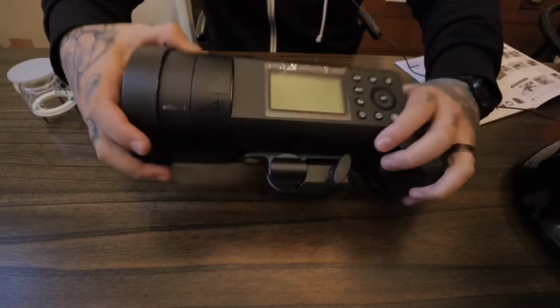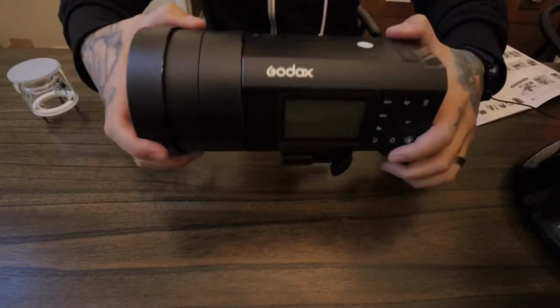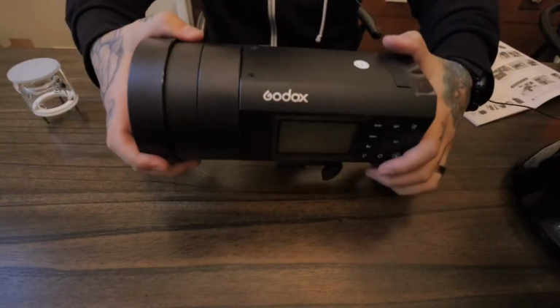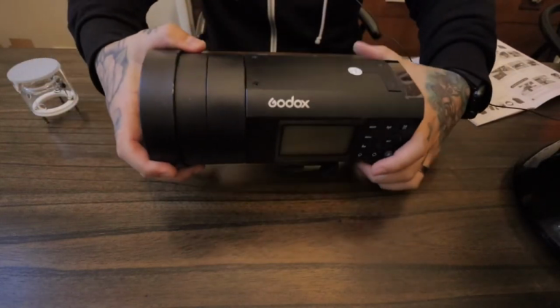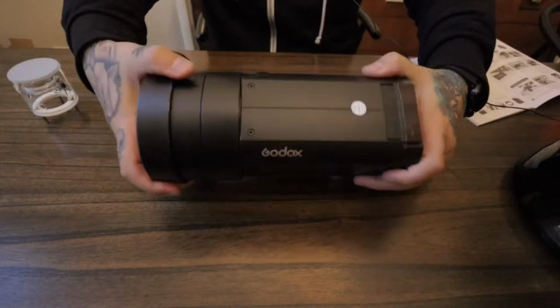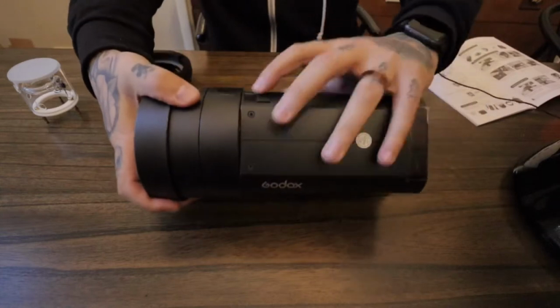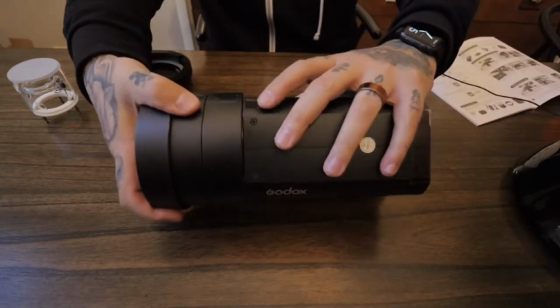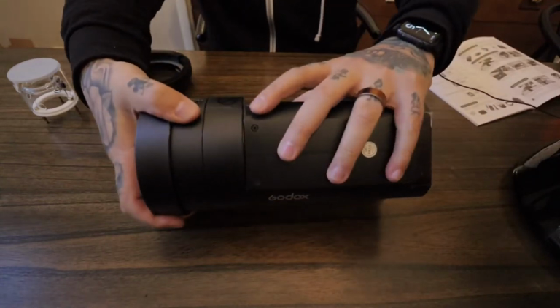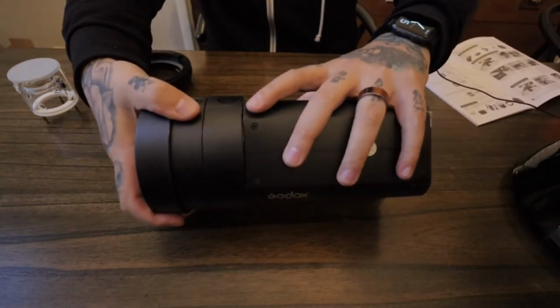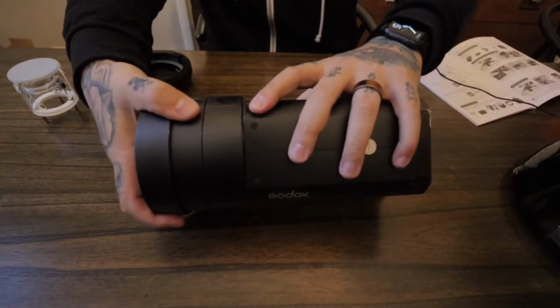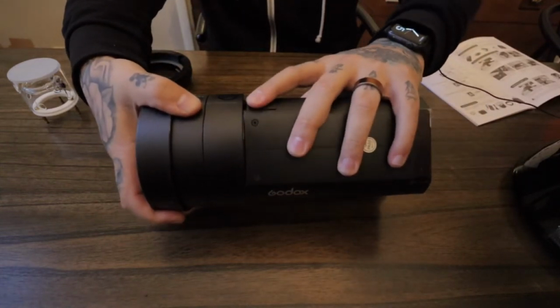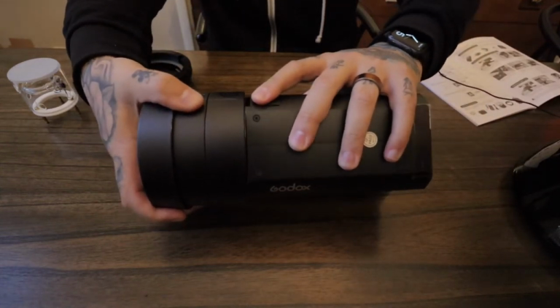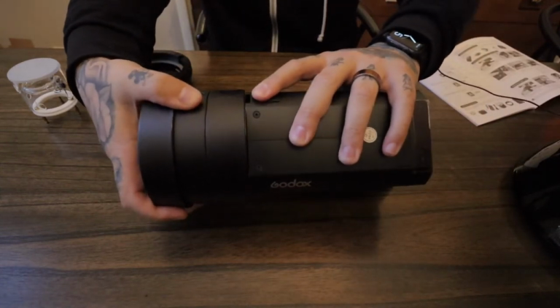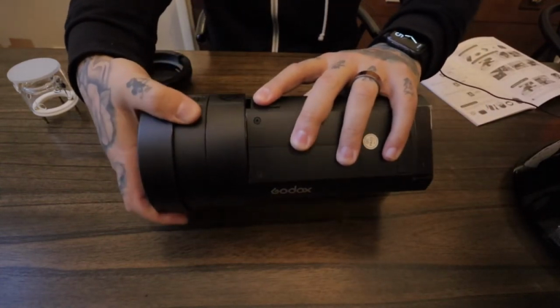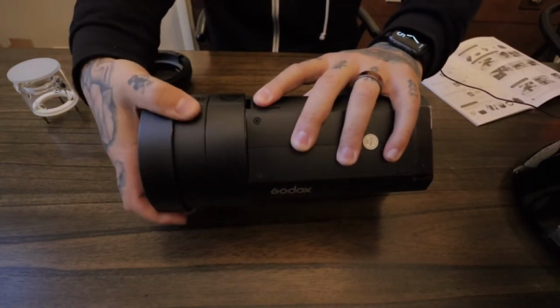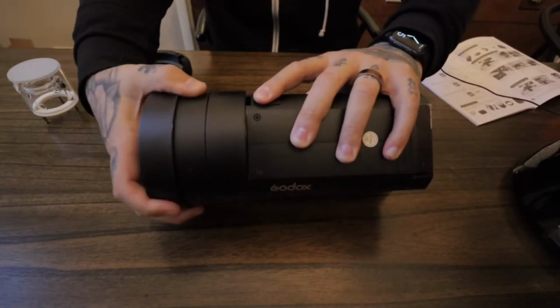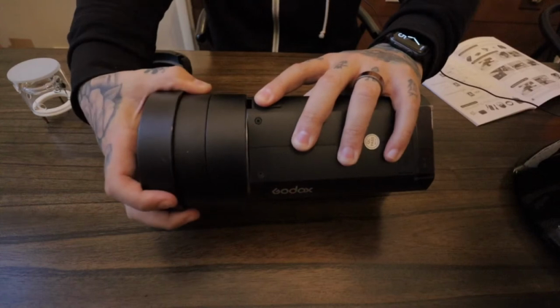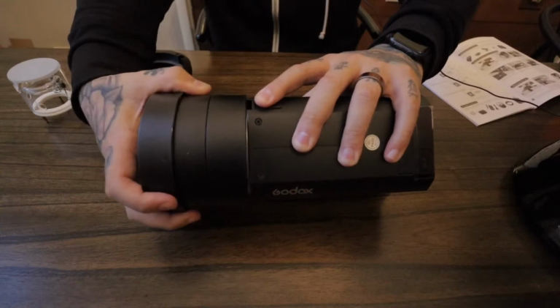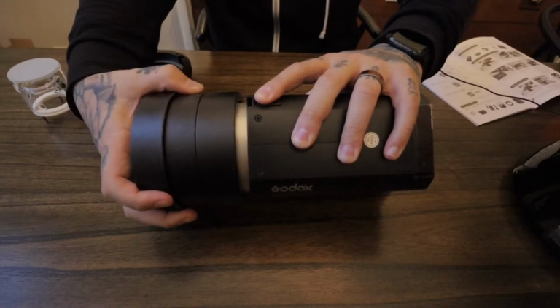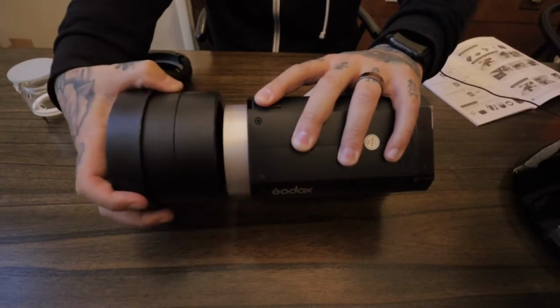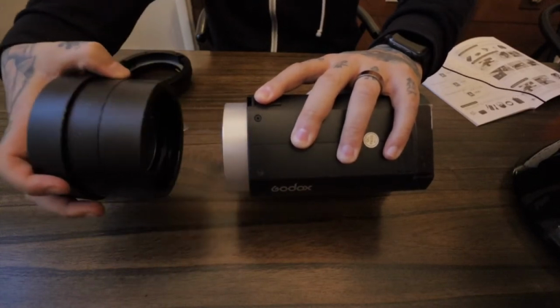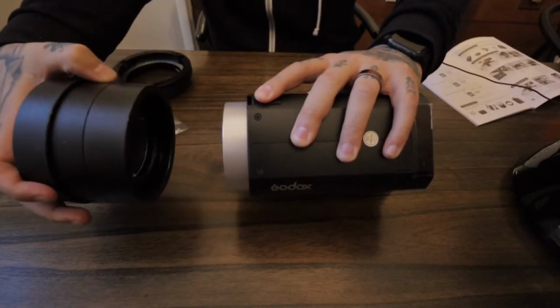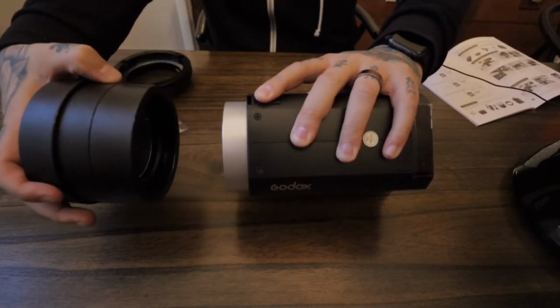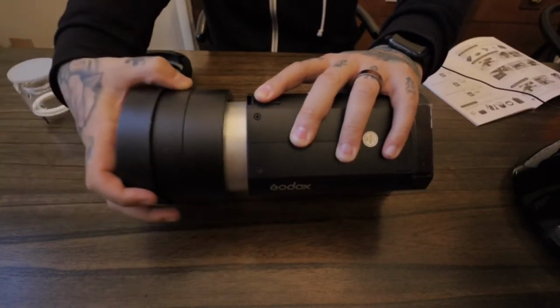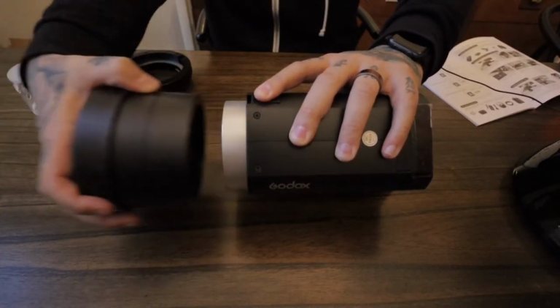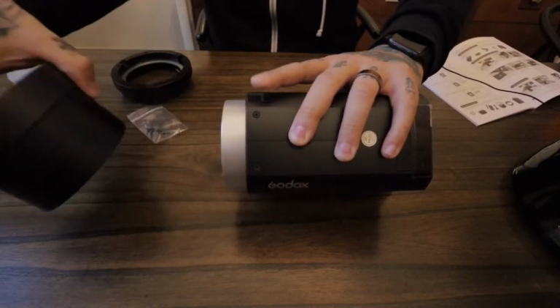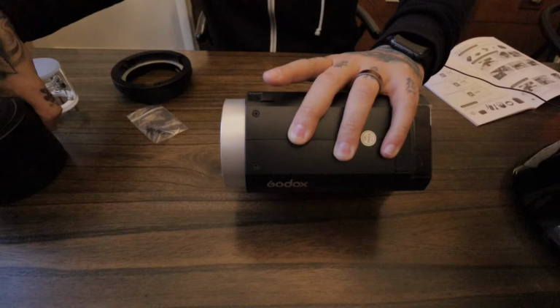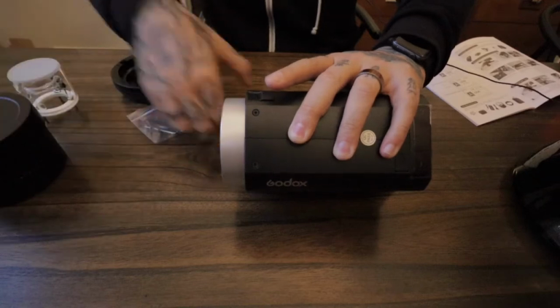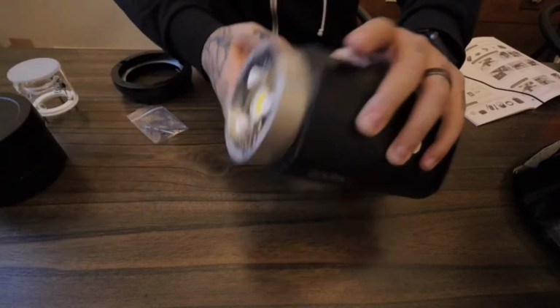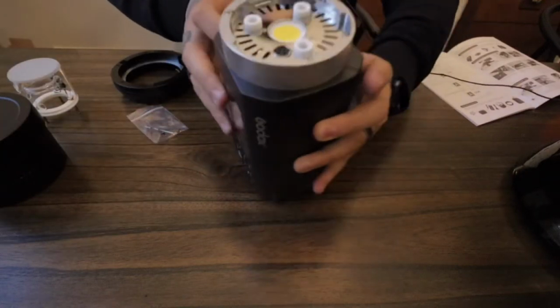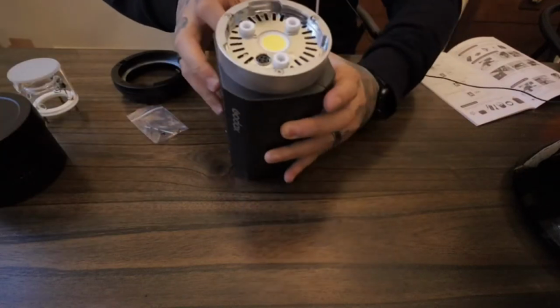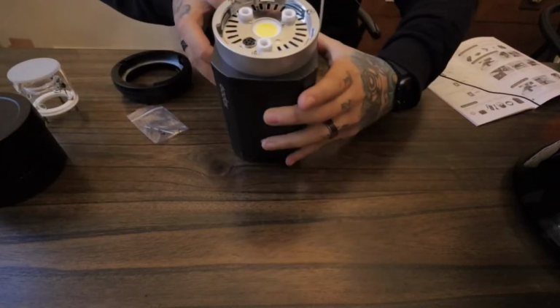On the top here, the first thing you're going to do is use a little switch right here that pulls back and loosens this. You're going to turn it counterclockwise to get it off. So now you're left with just the flash head.